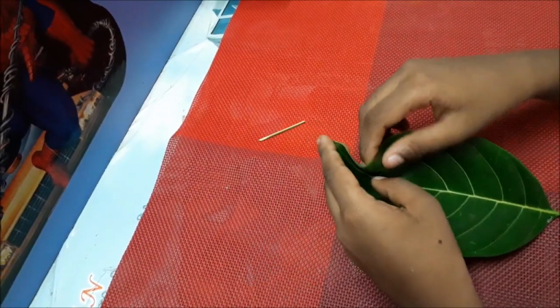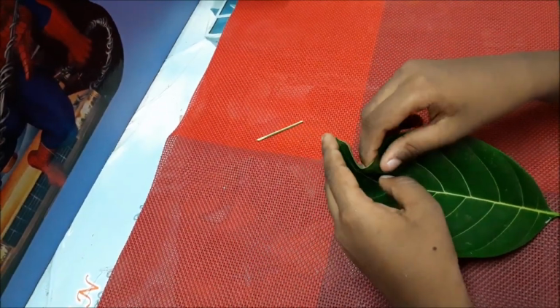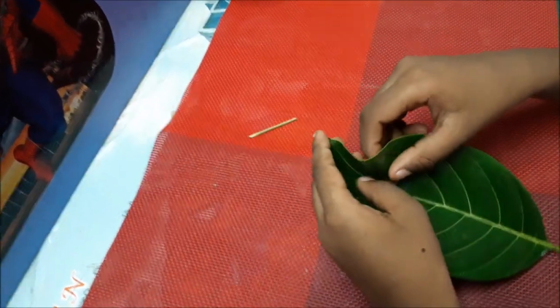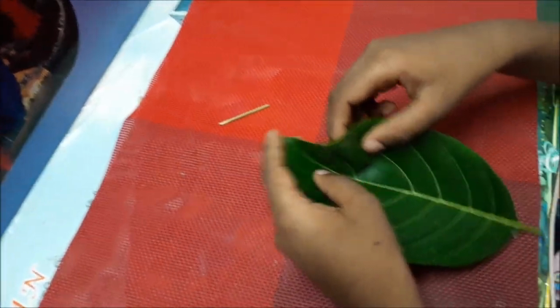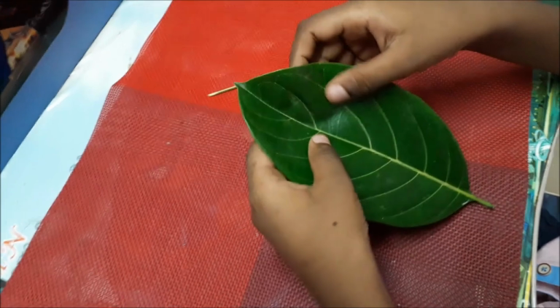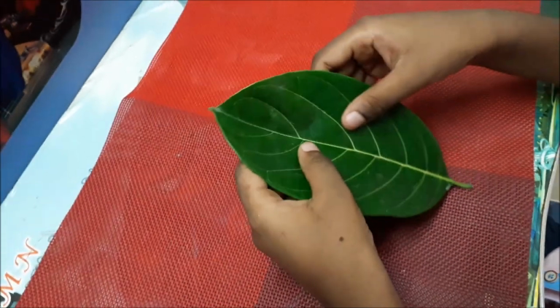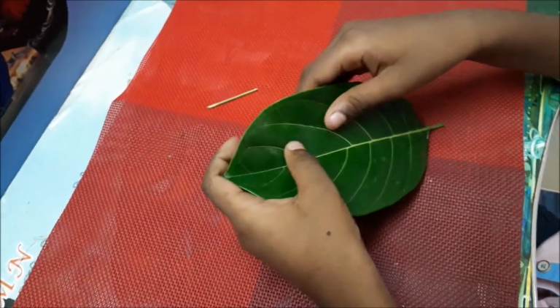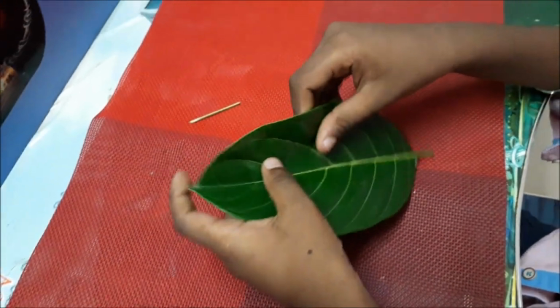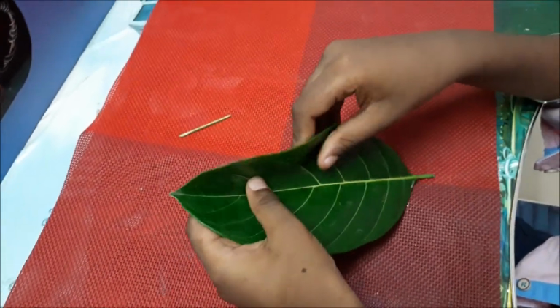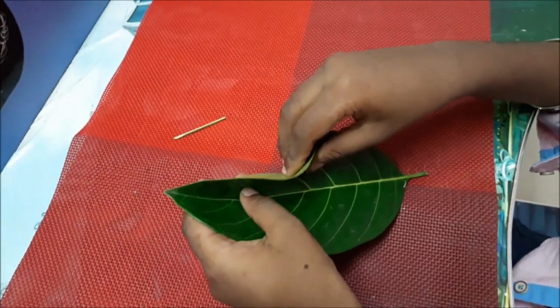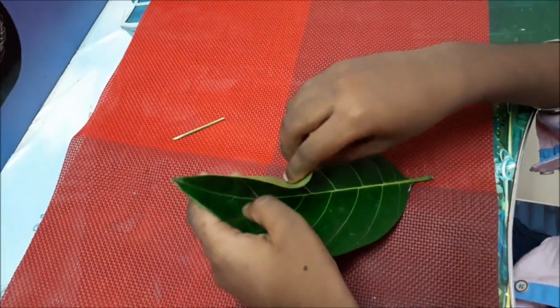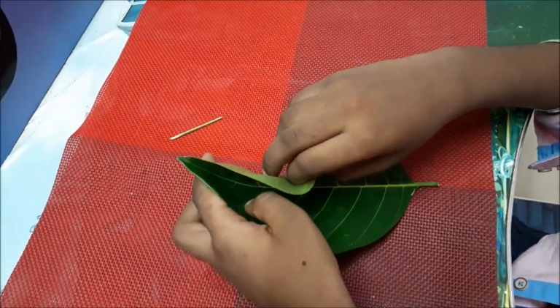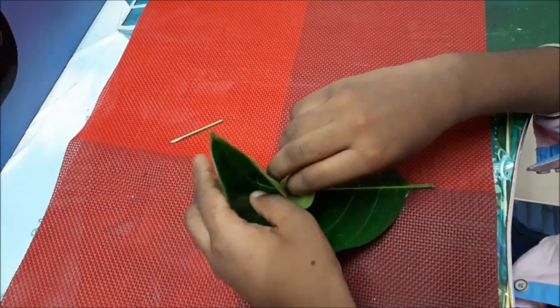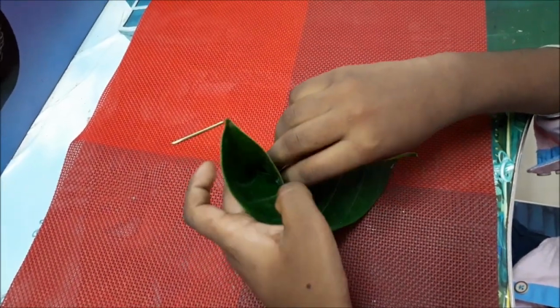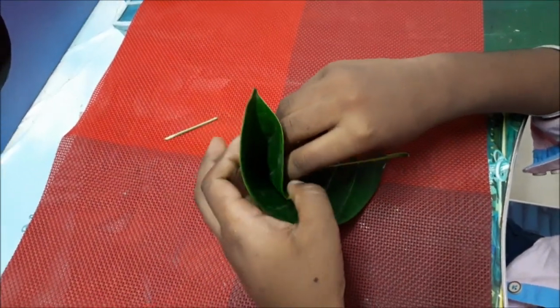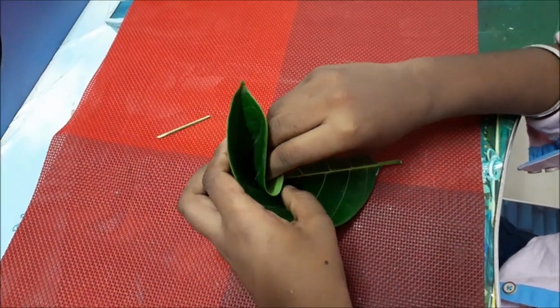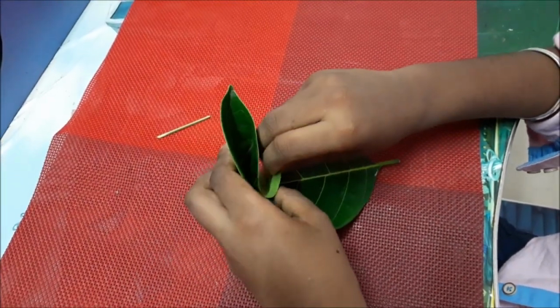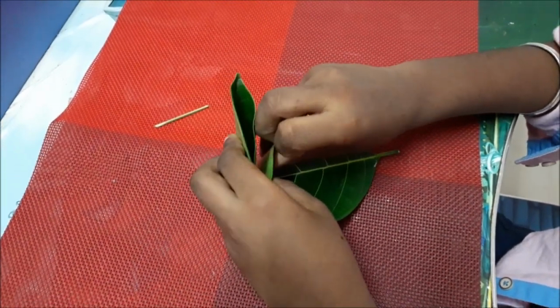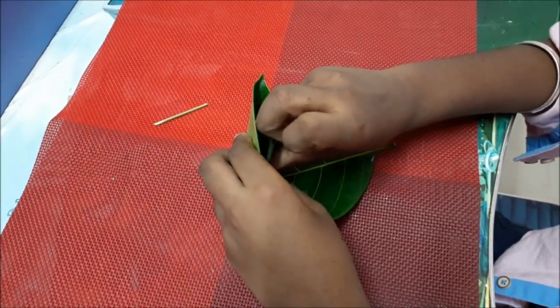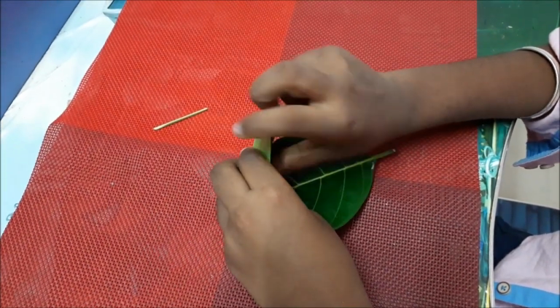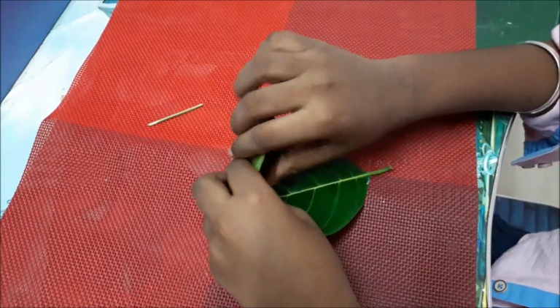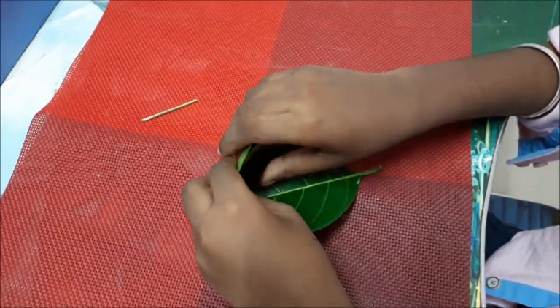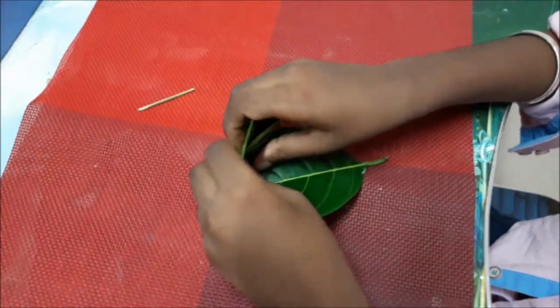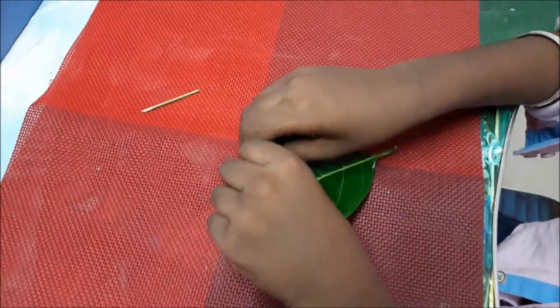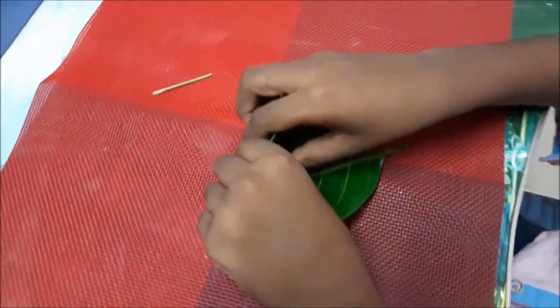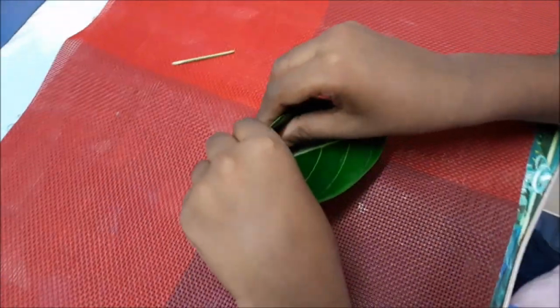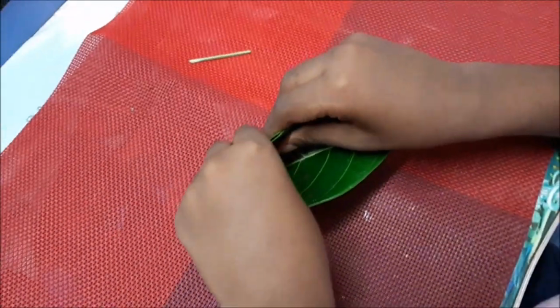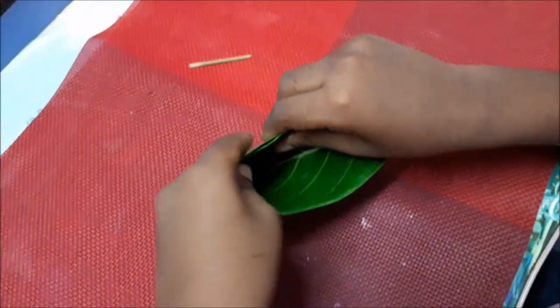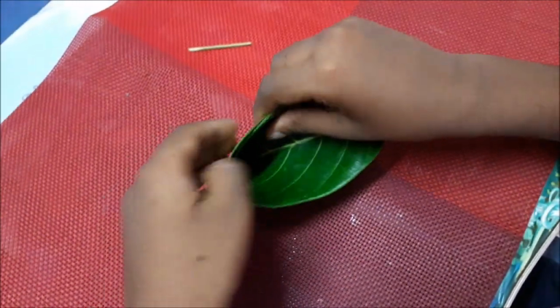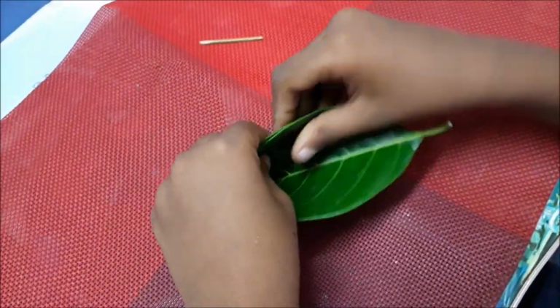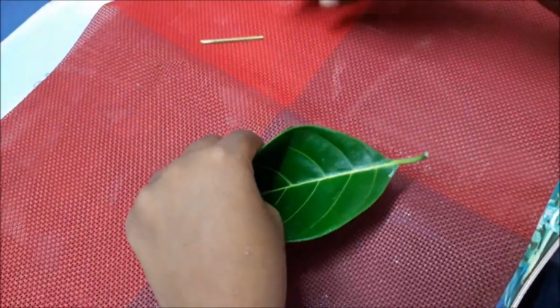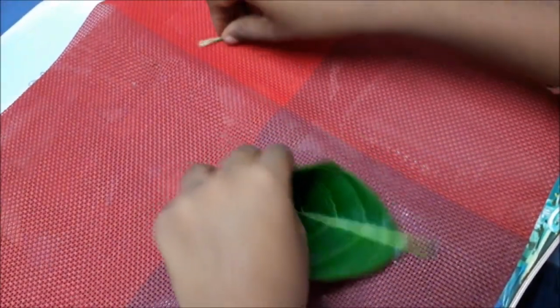Fold the leaf from the middle like this. Then fold it like this.